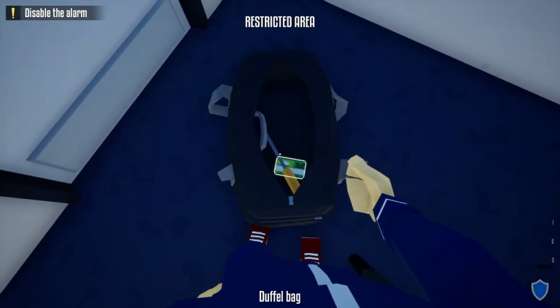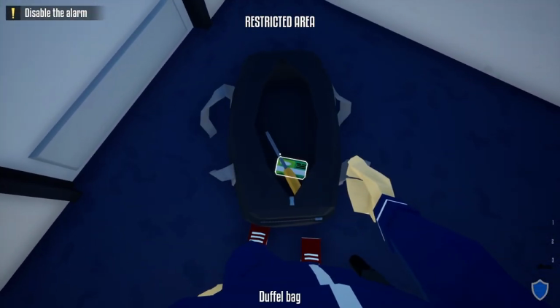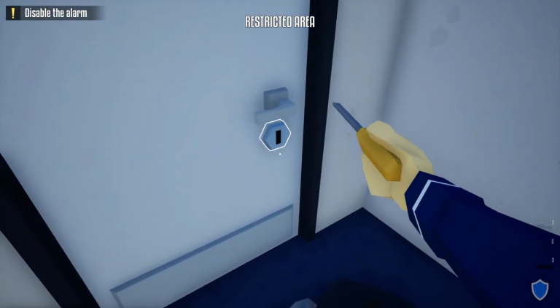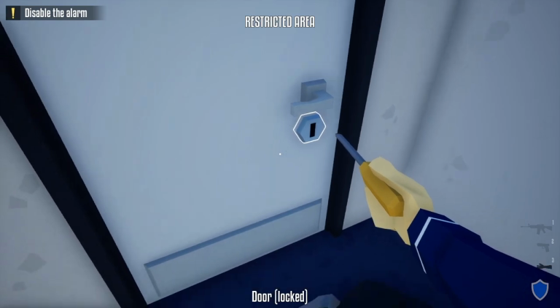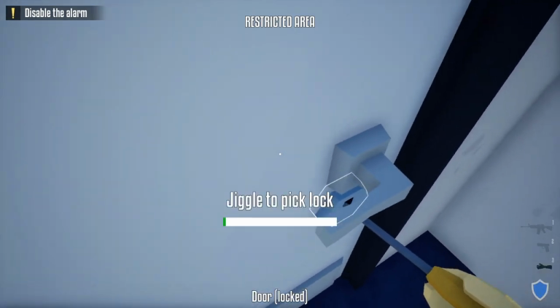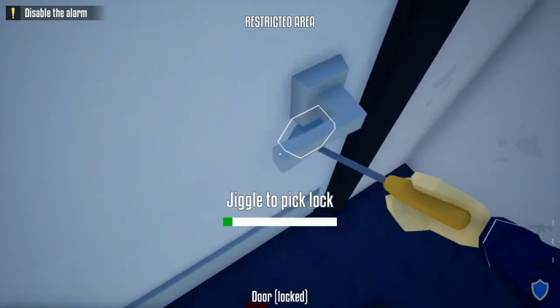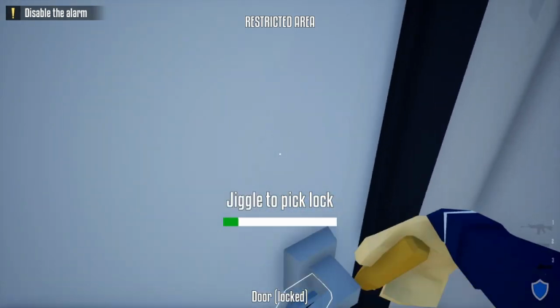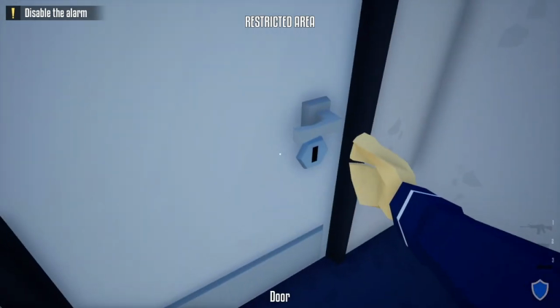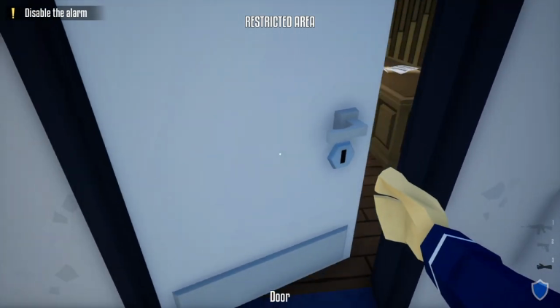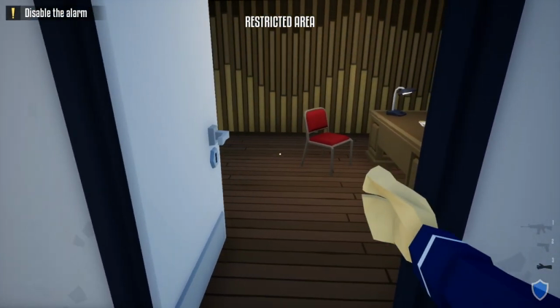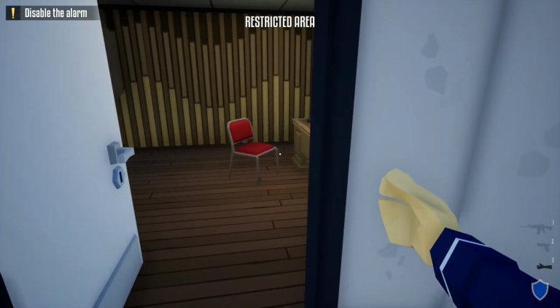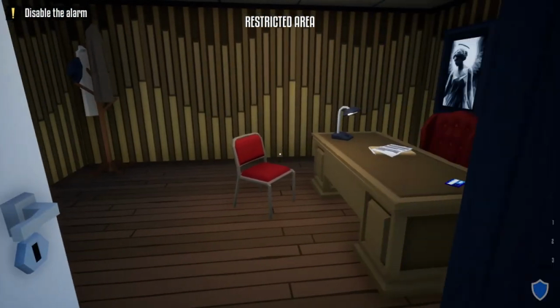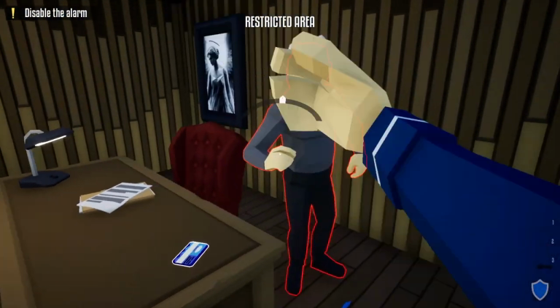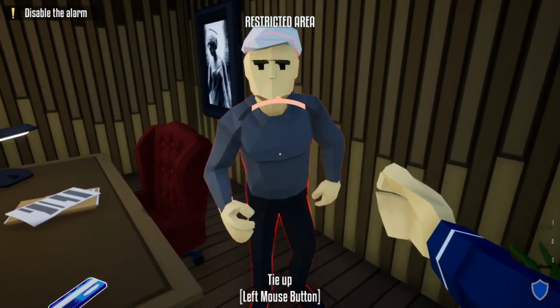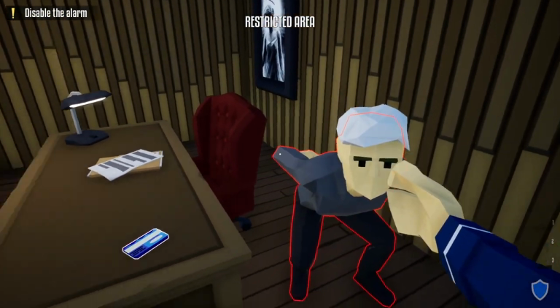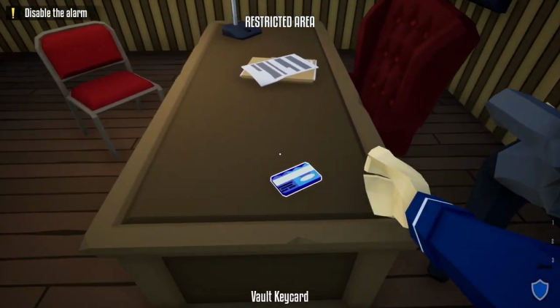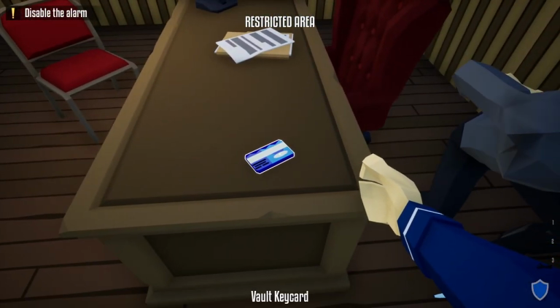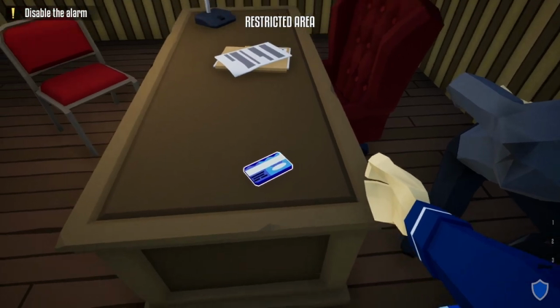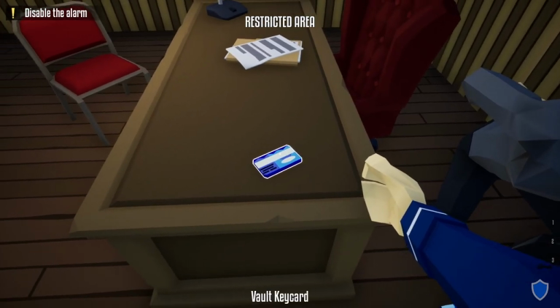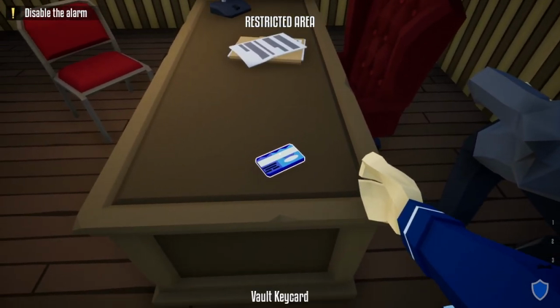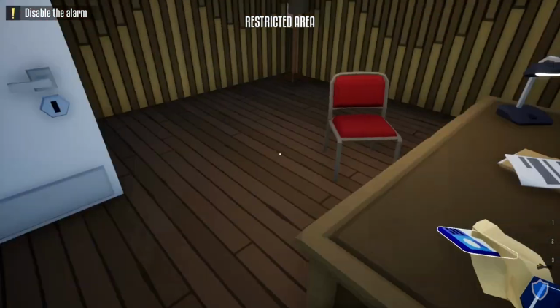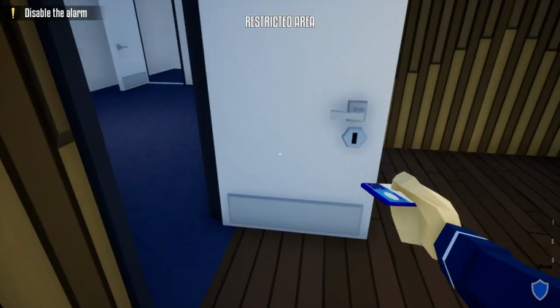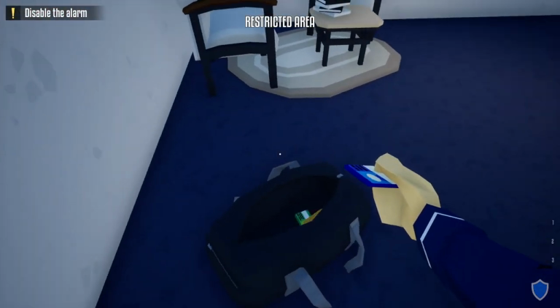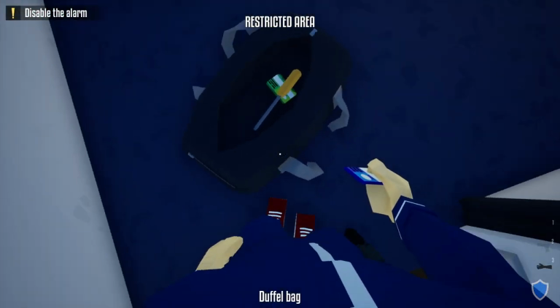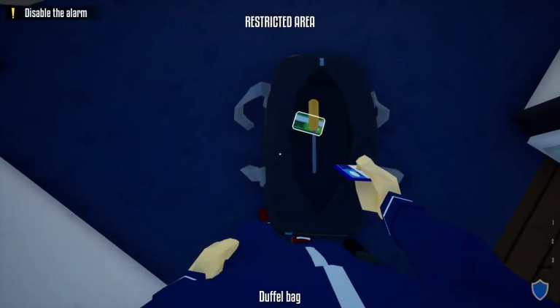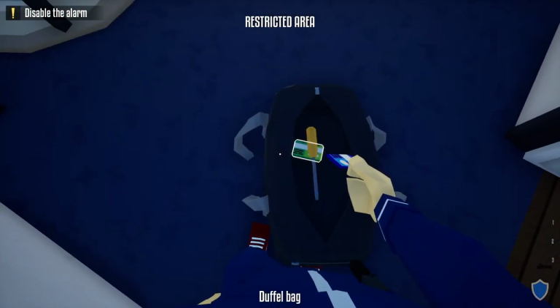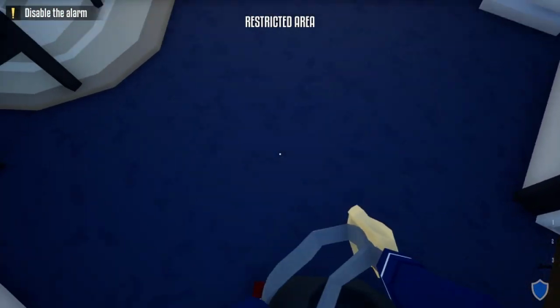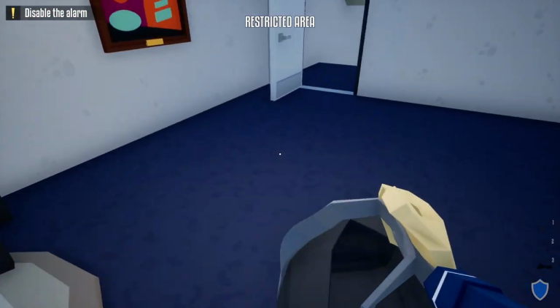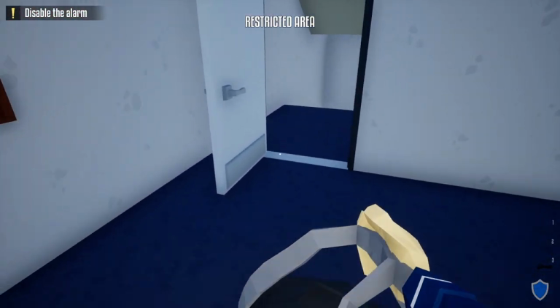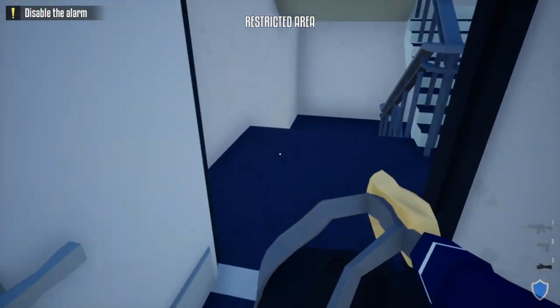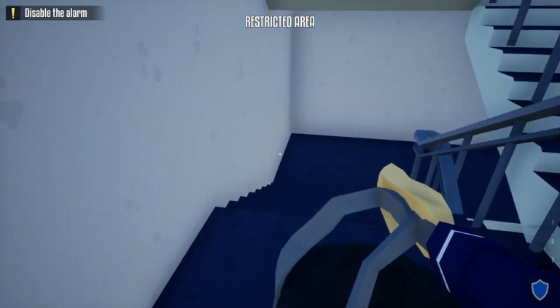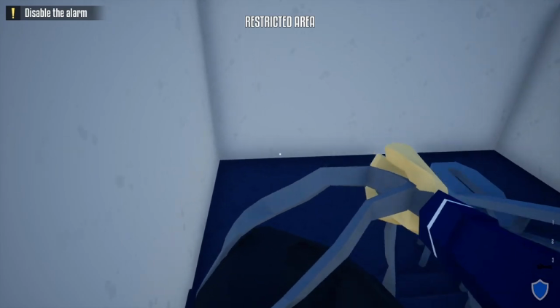Next, take your duffel bag, take your lock pick, and unlock the door to the manager's office. Go inside and zip tie the manager. Make sure you grab the vault keycard on his desk and place it in your duffel bag.